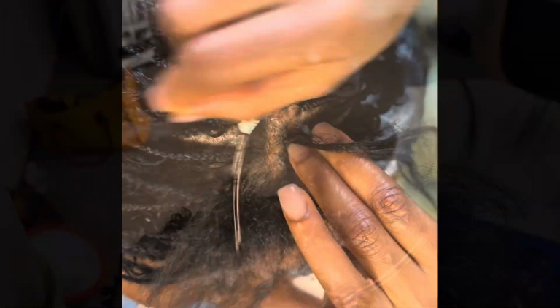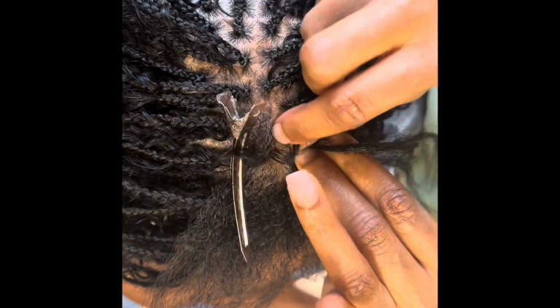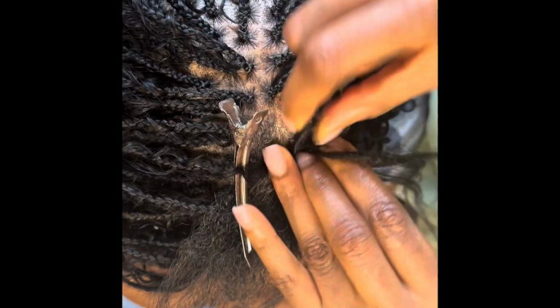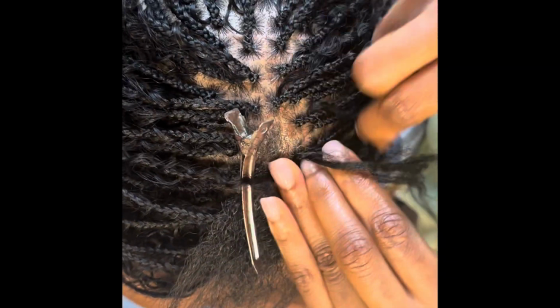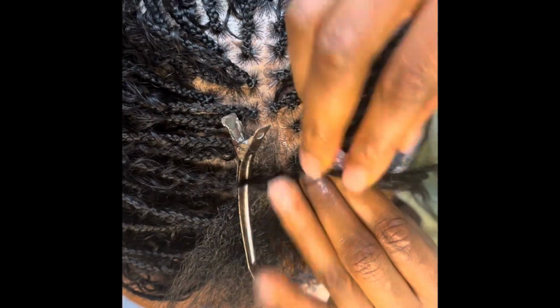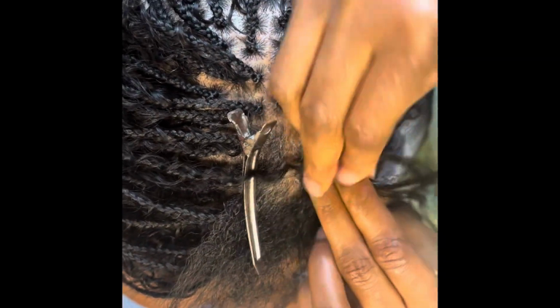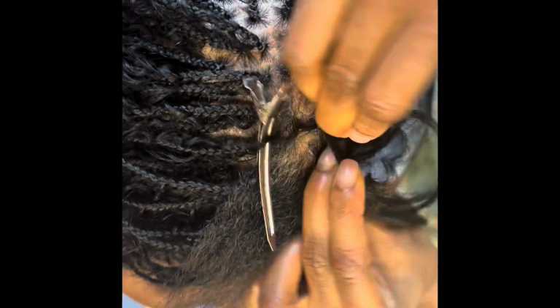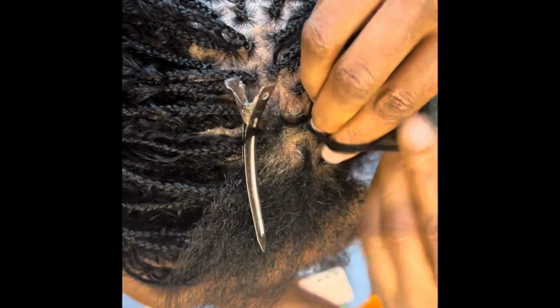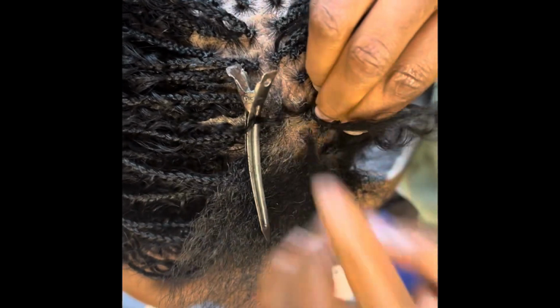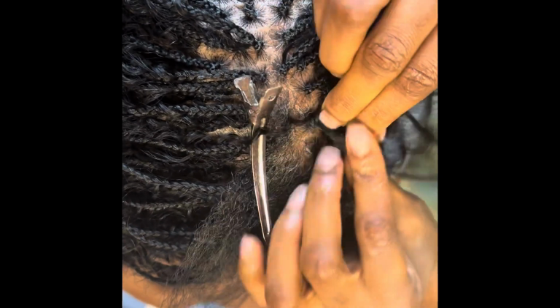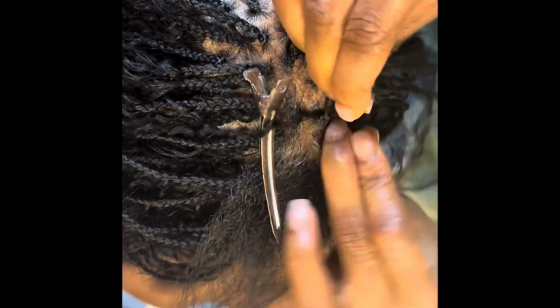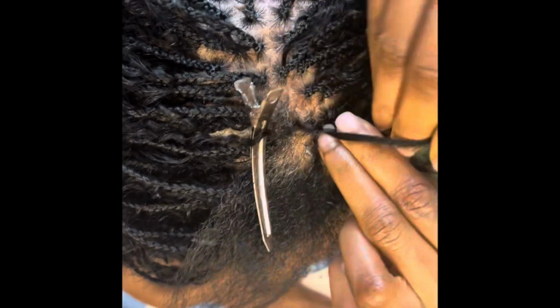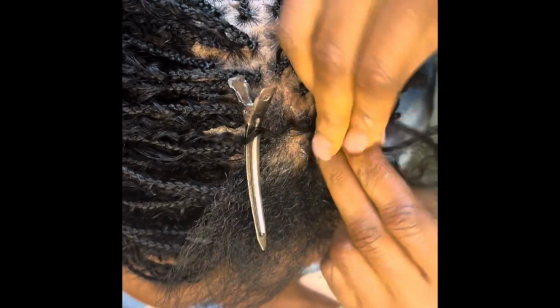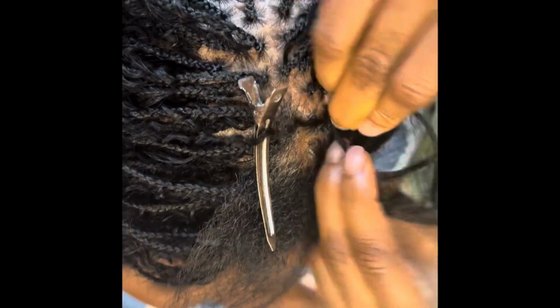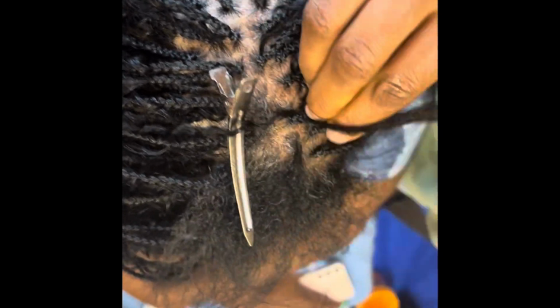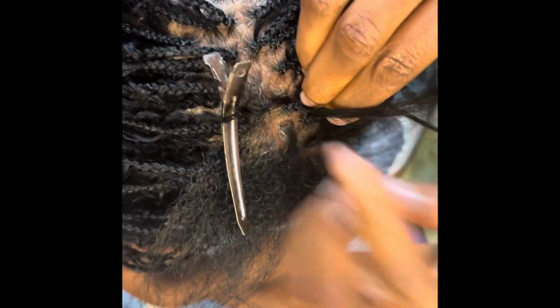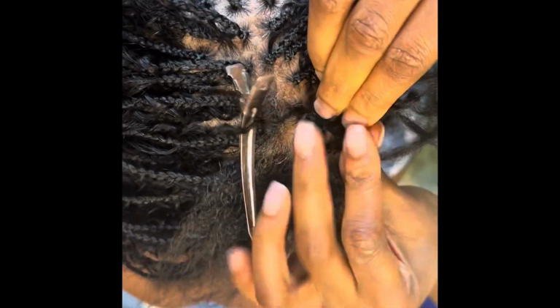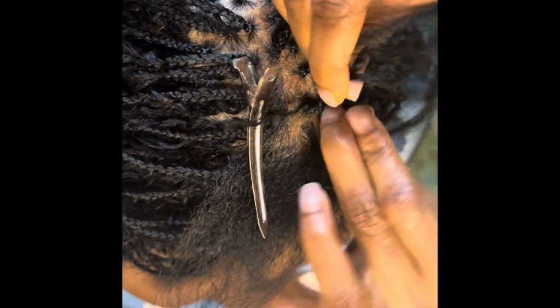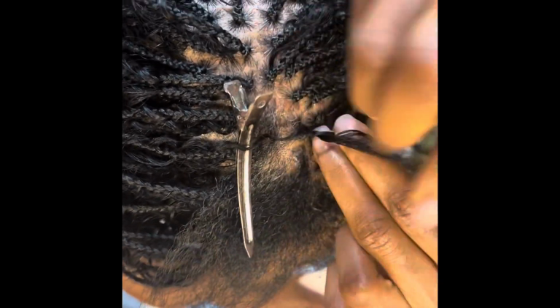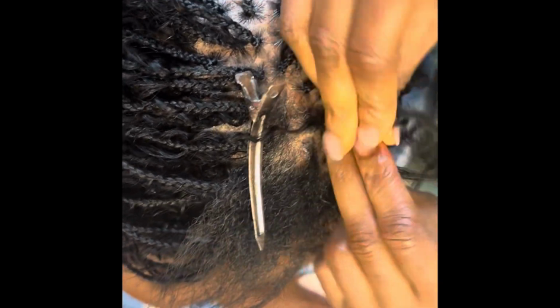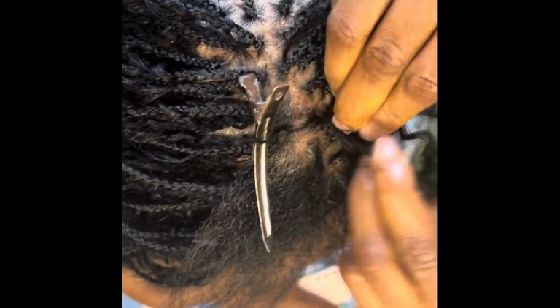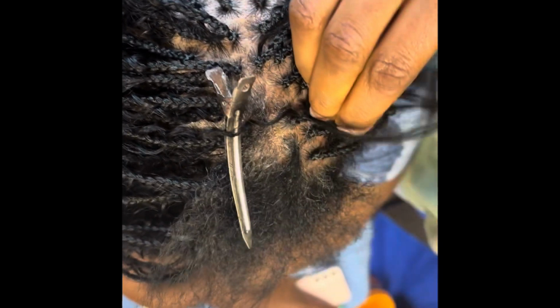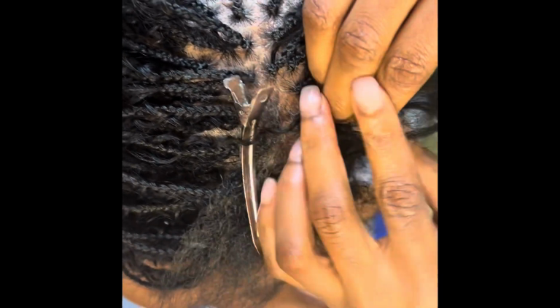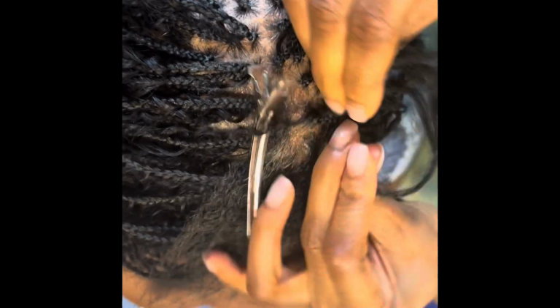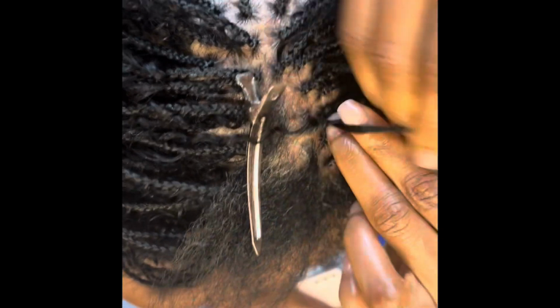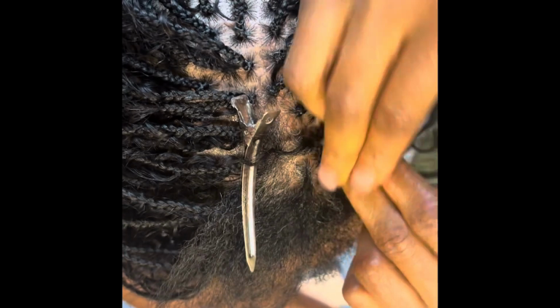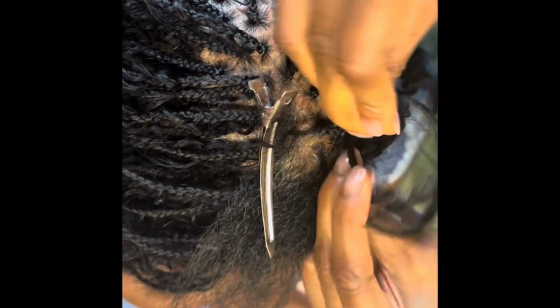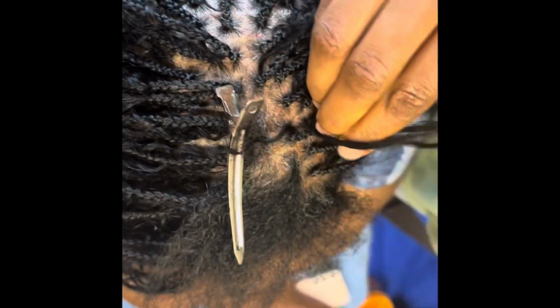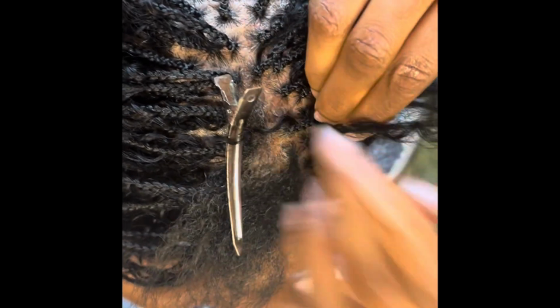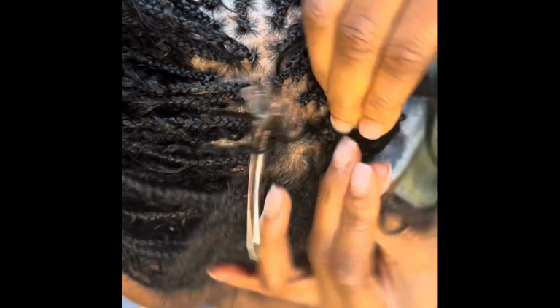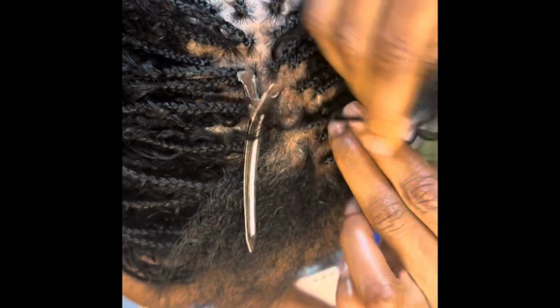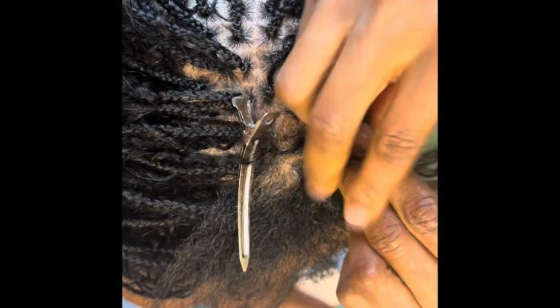I did take out three rows on each side to cover her sewings. So here is how I'm doing my tree braids.